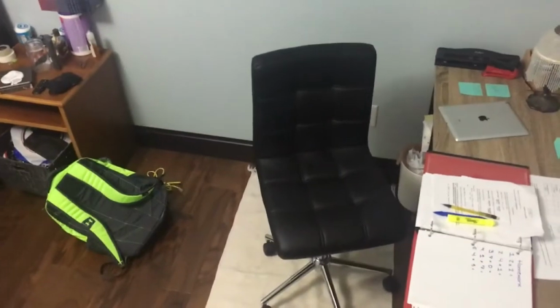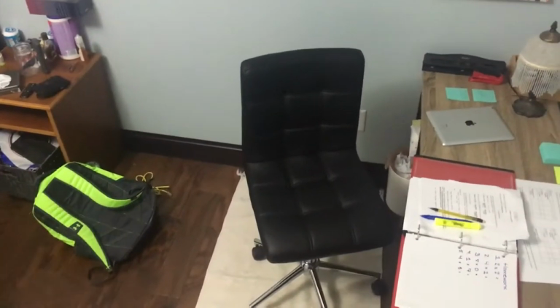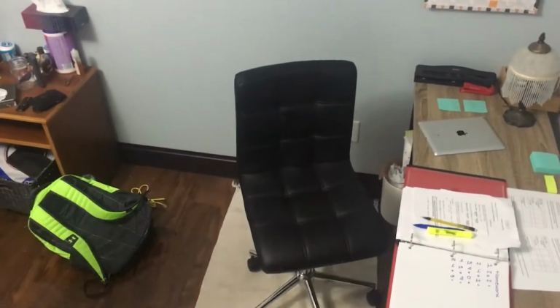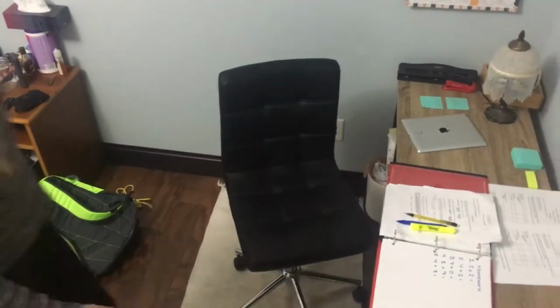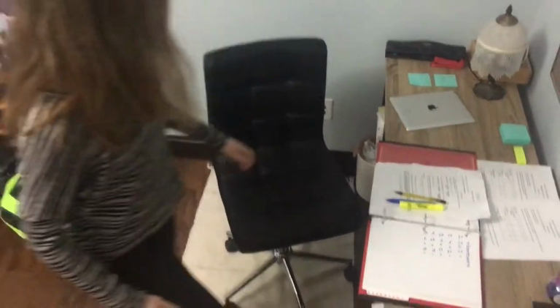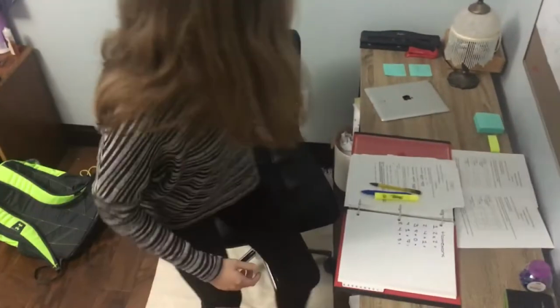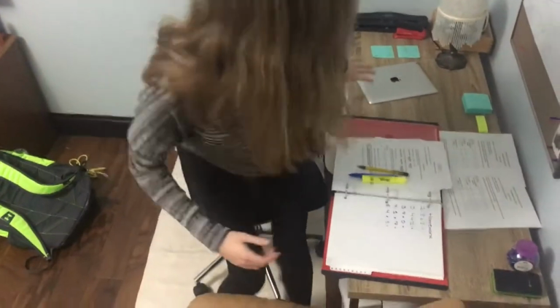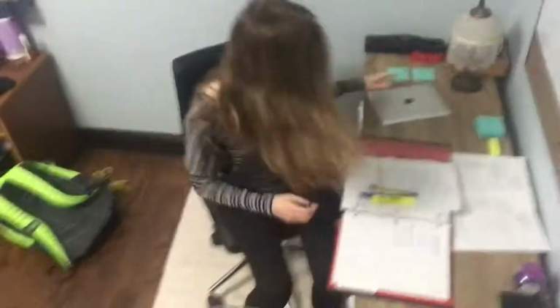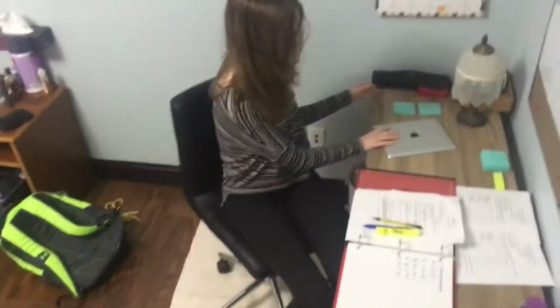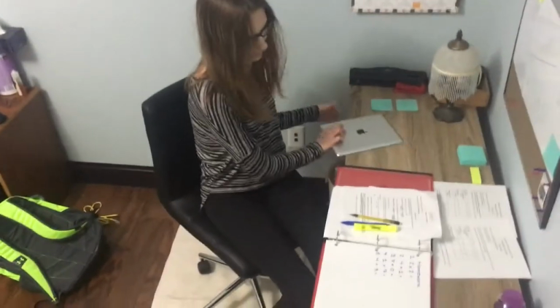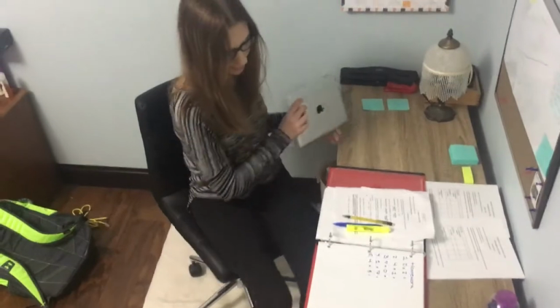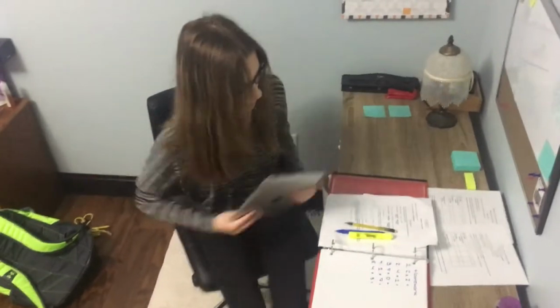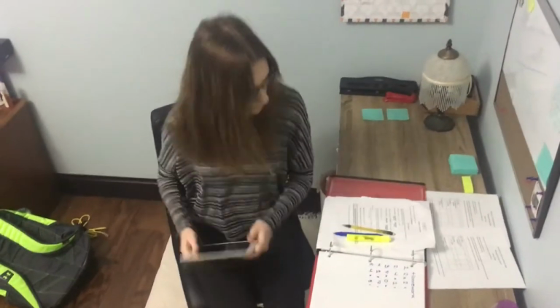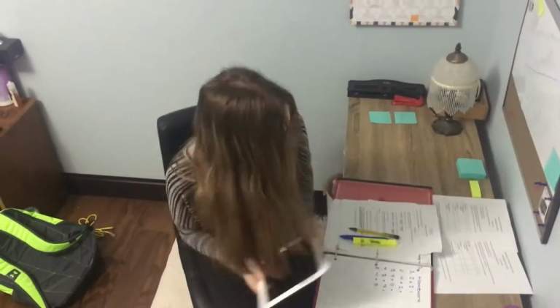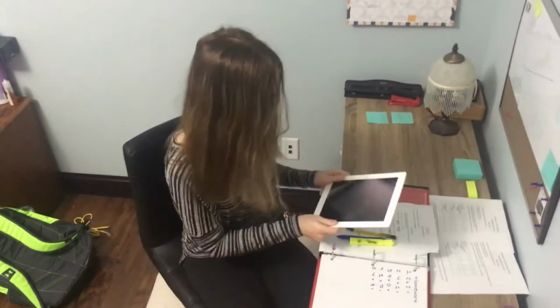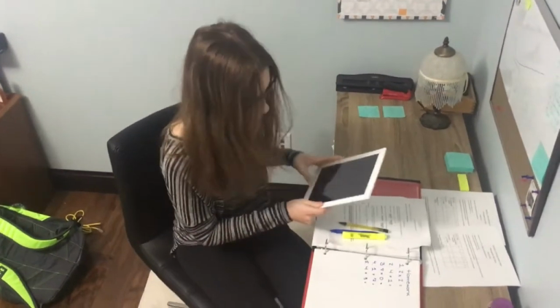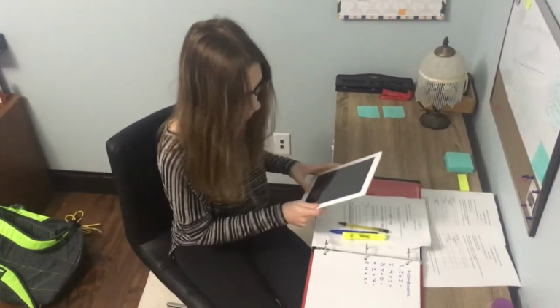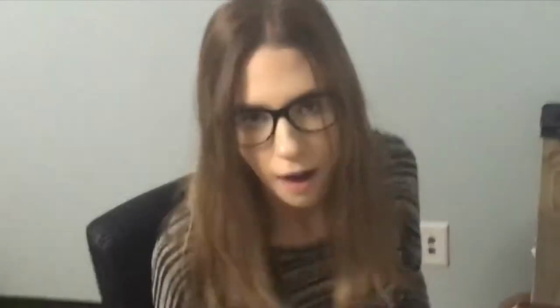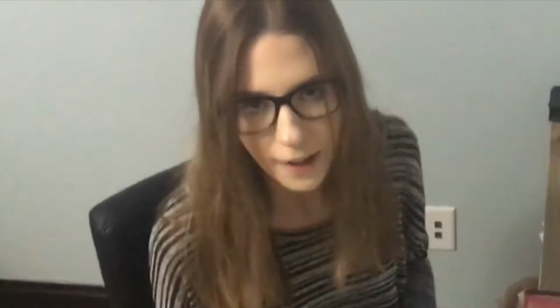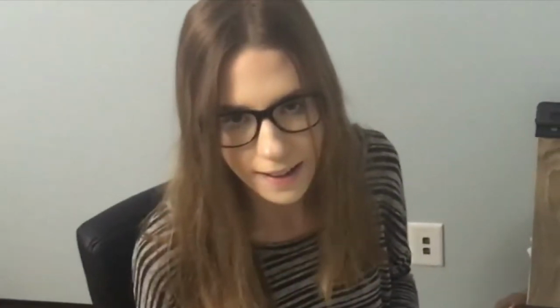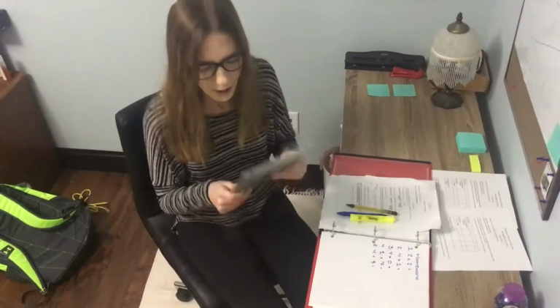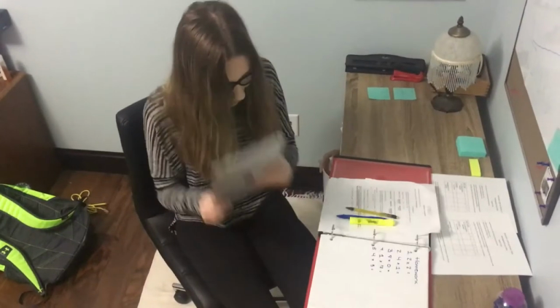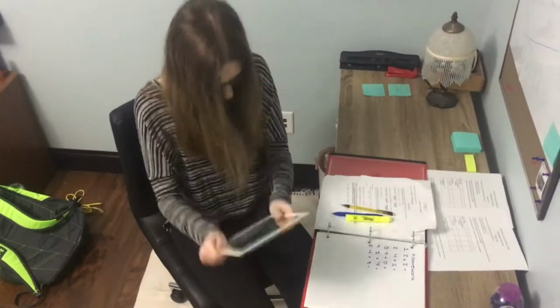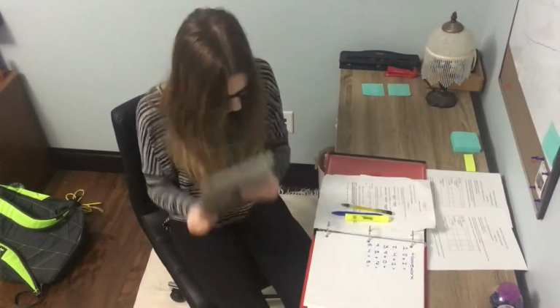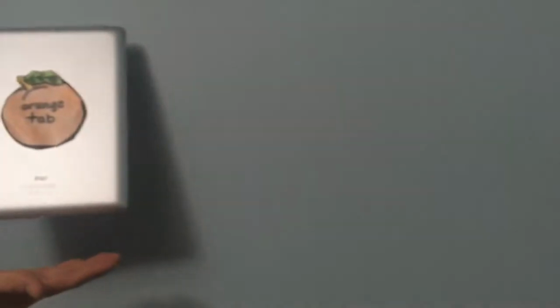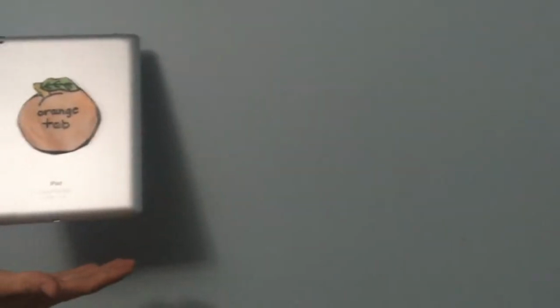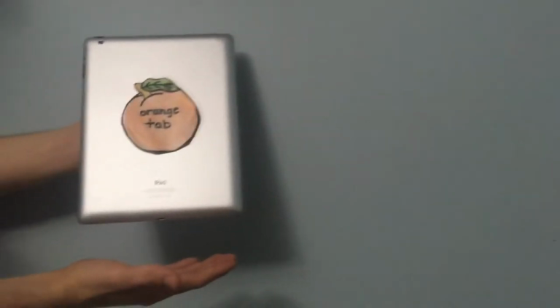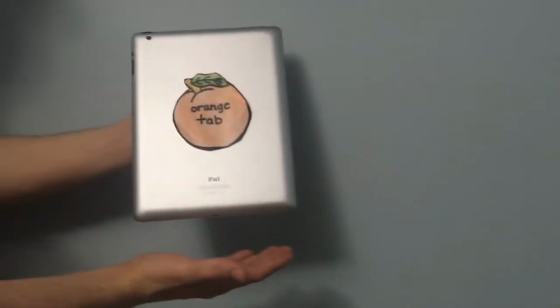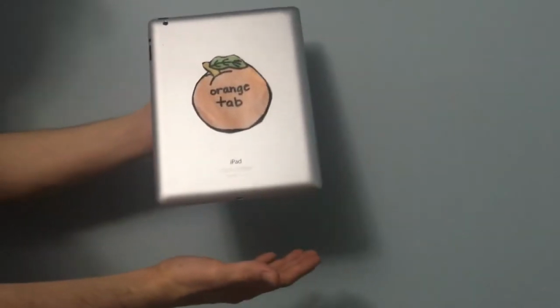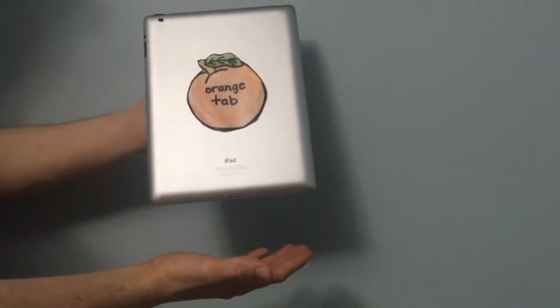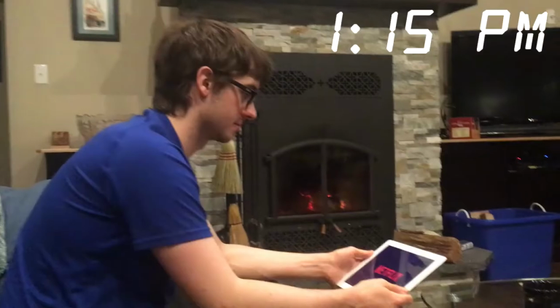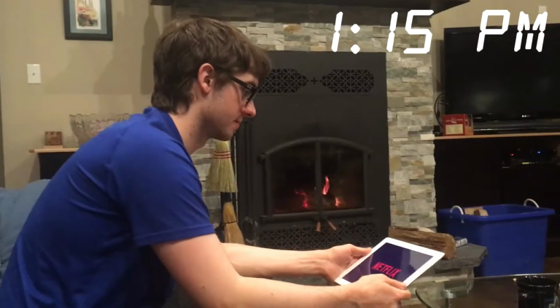Are you sick and tired of your iPad not working when you need it to, and it just doesn't get the job done anymore? Well, introducing the all new Orange Tab.